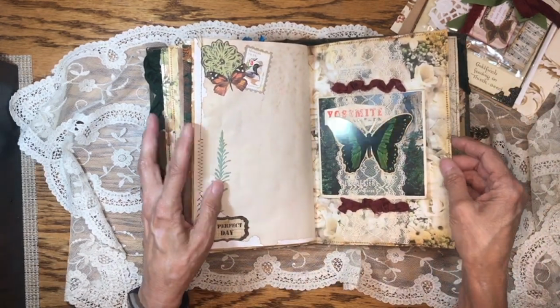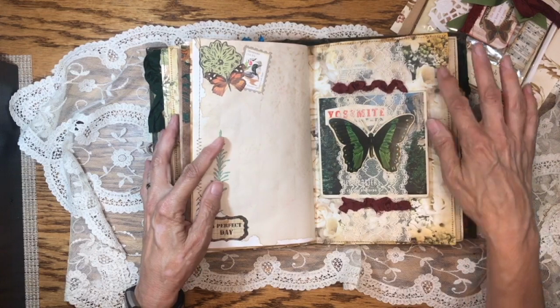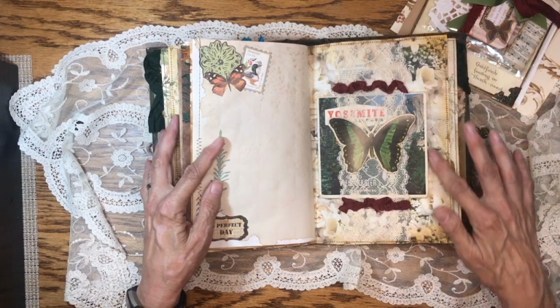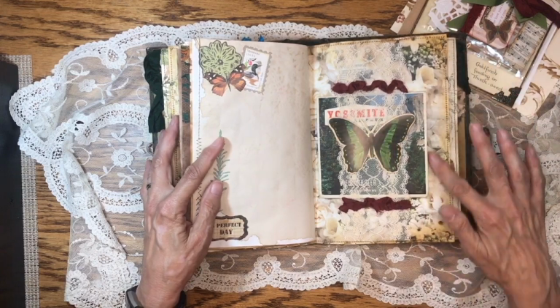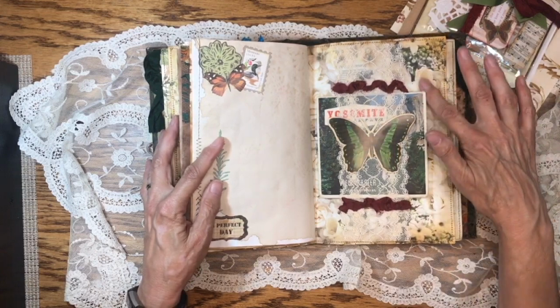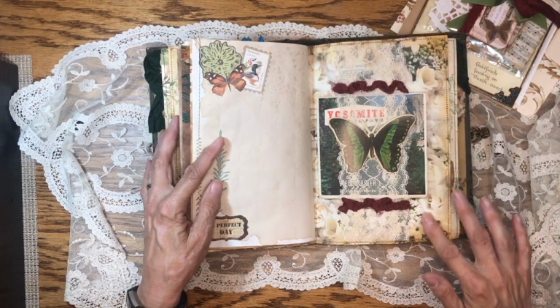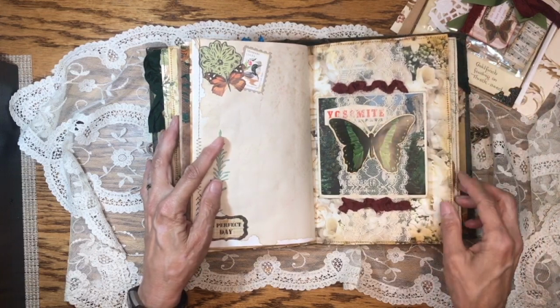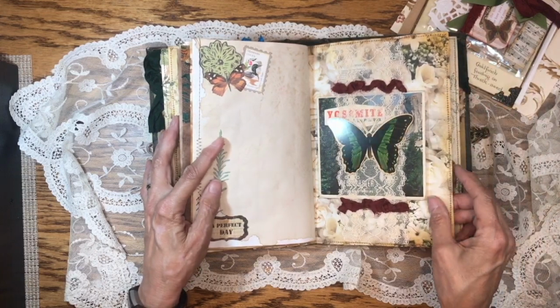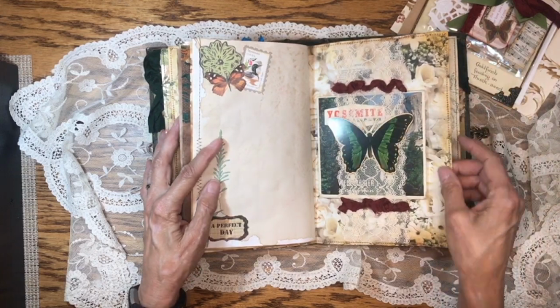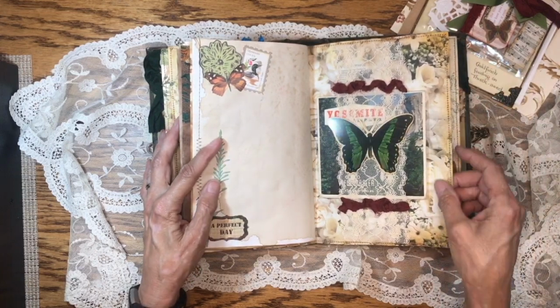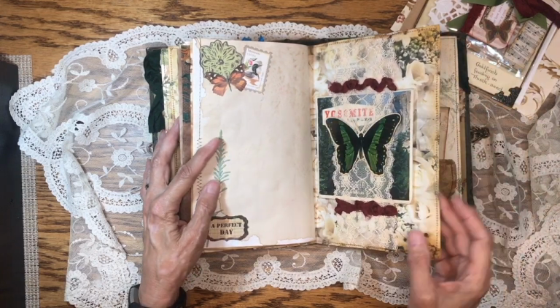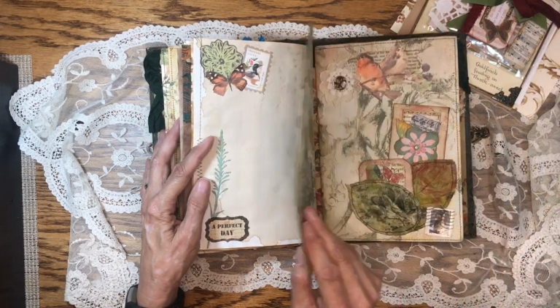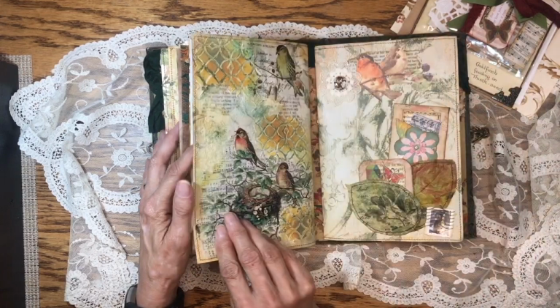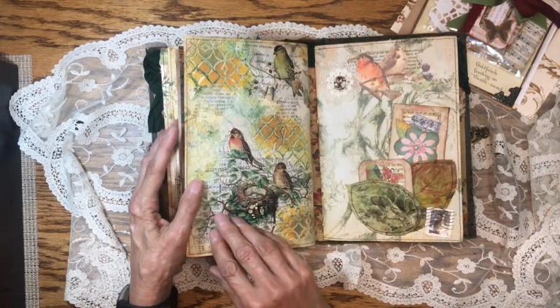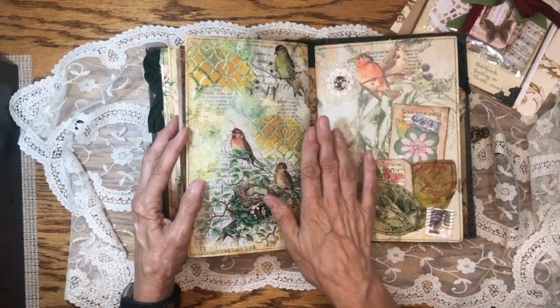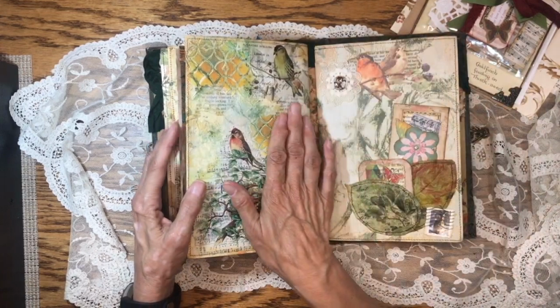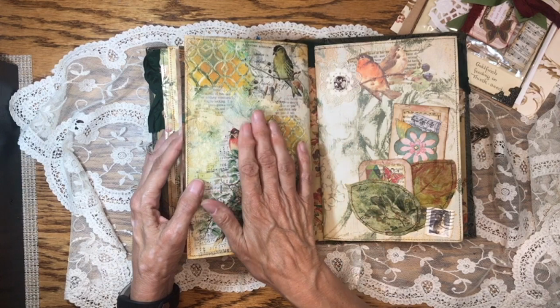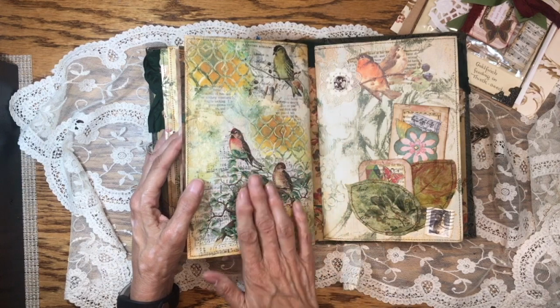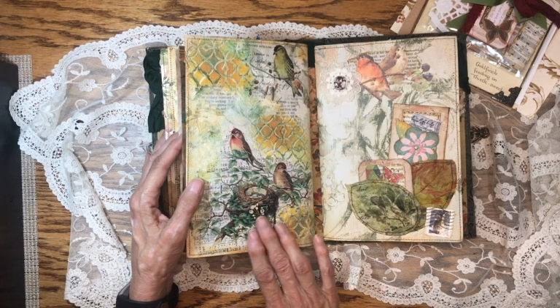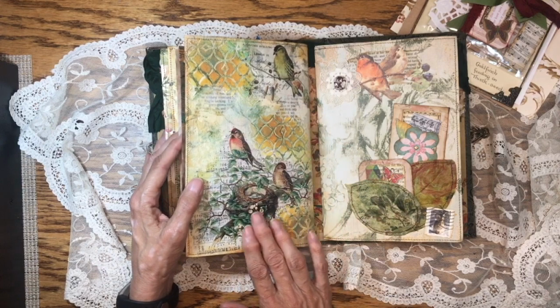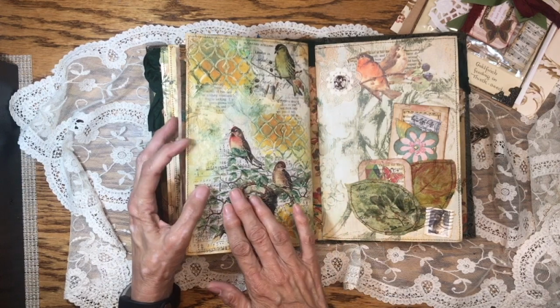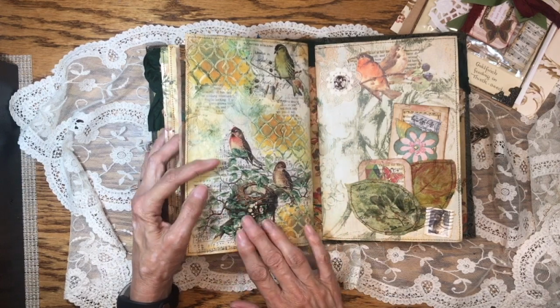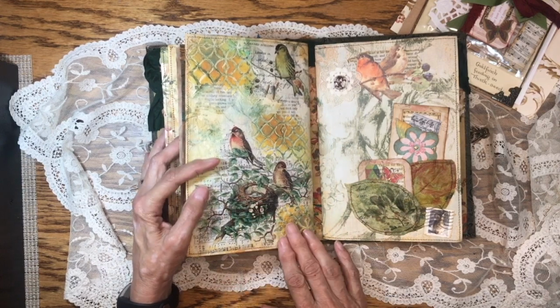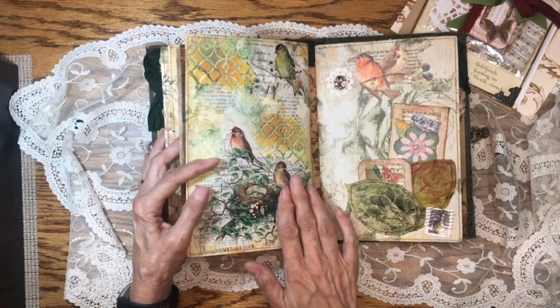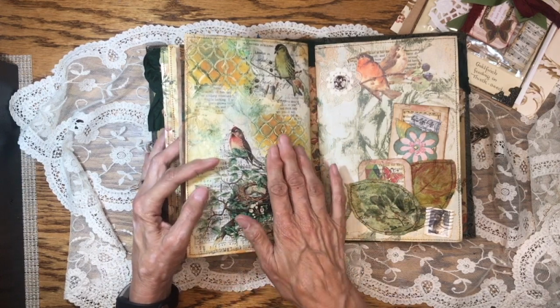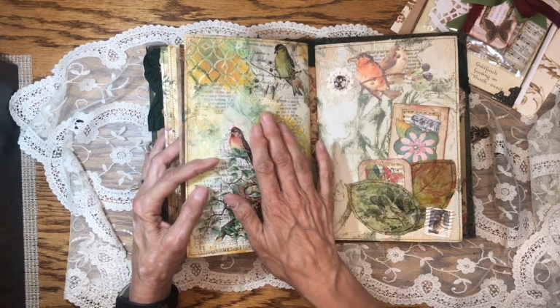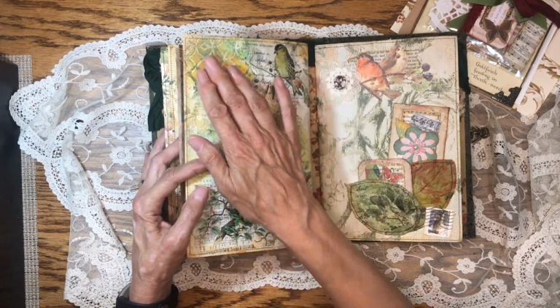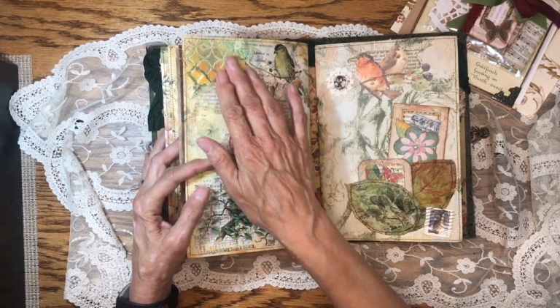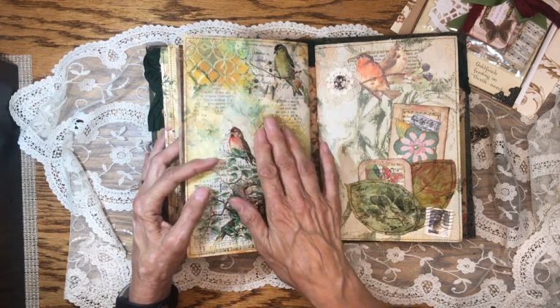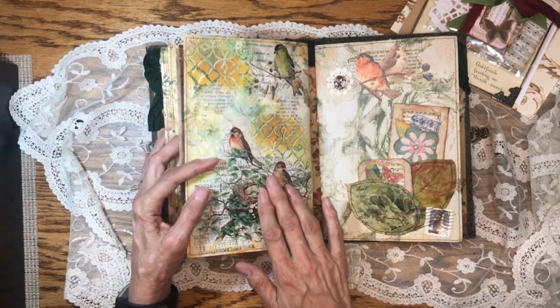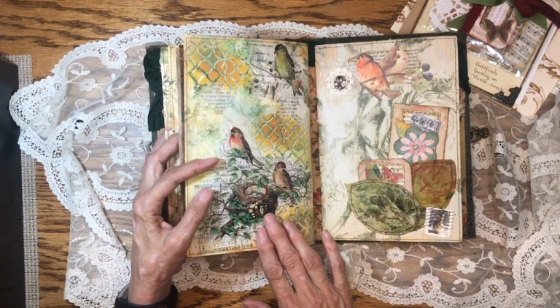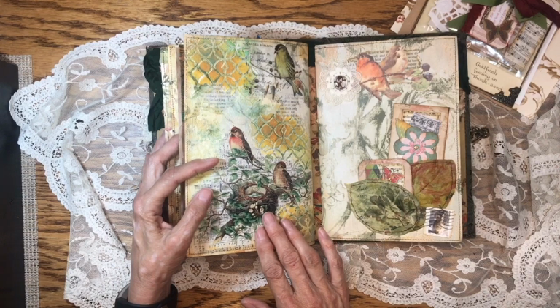This is a napkin decoupaged on the inside of the wallpaper. This part was done with collage paper, texture paste, stencils, and paint.